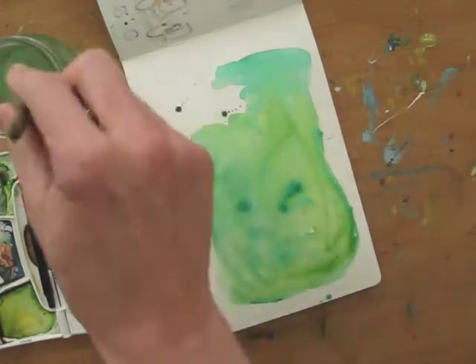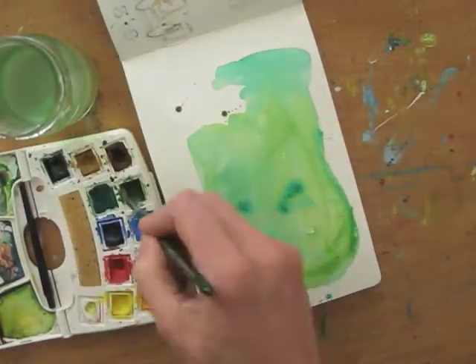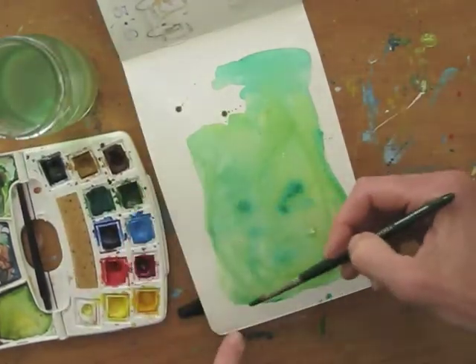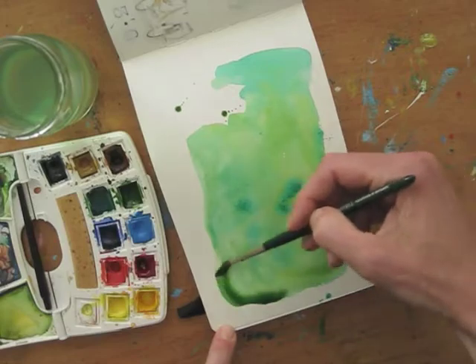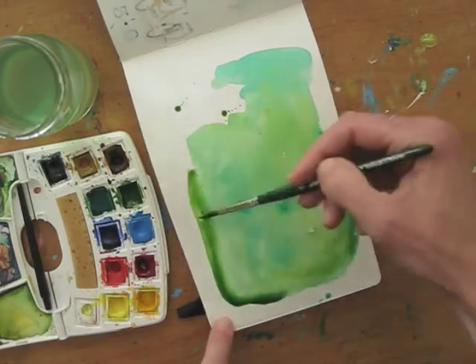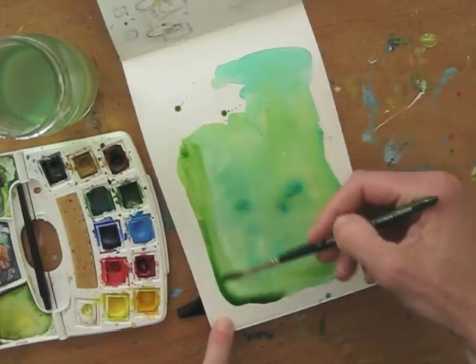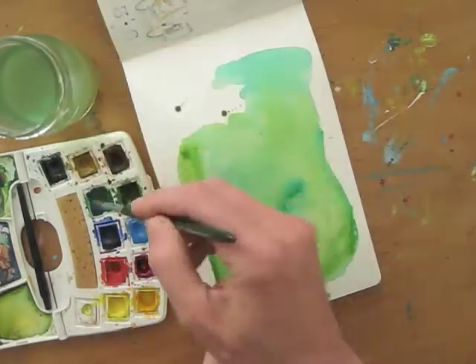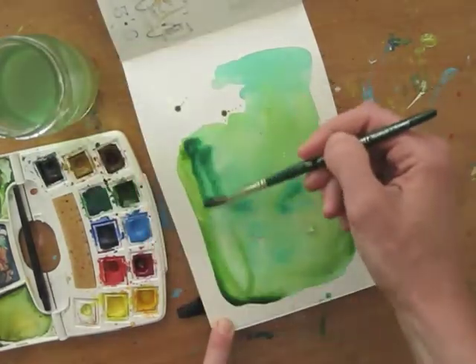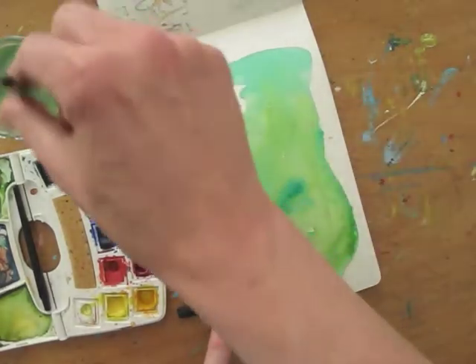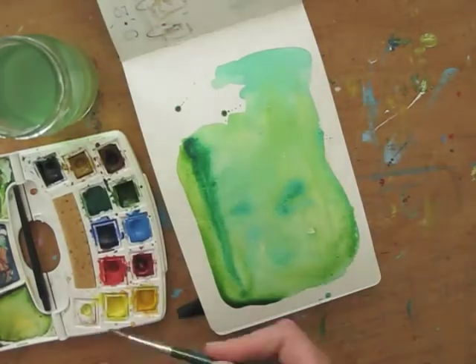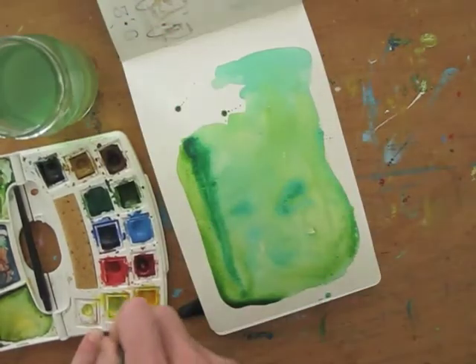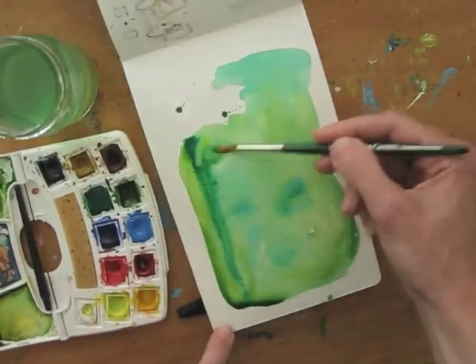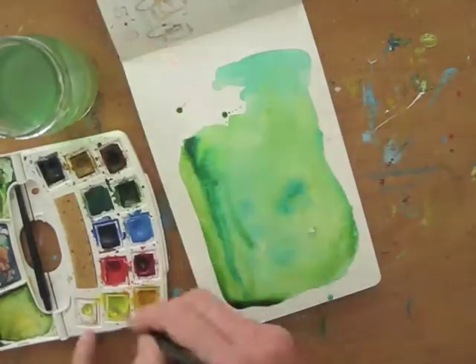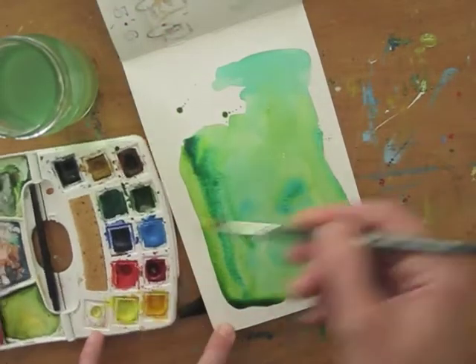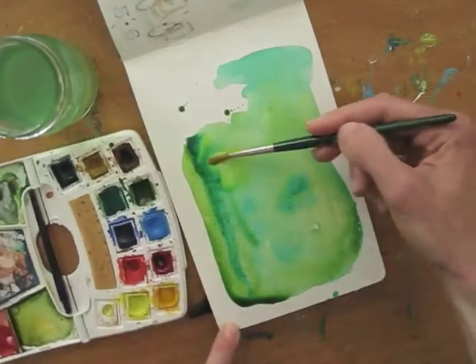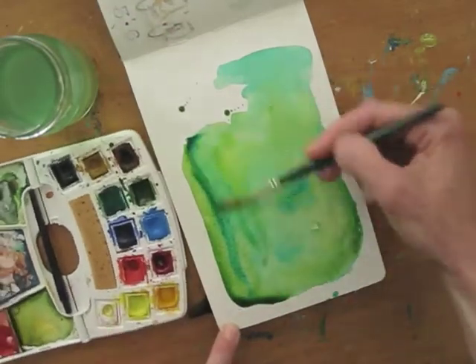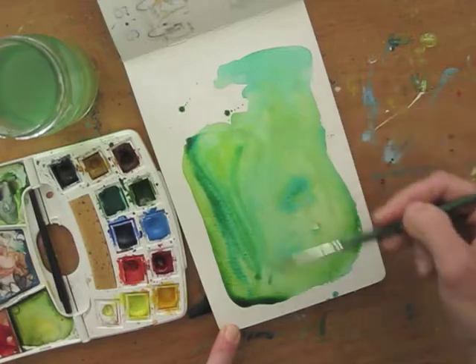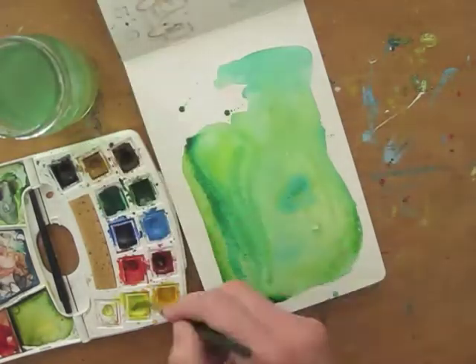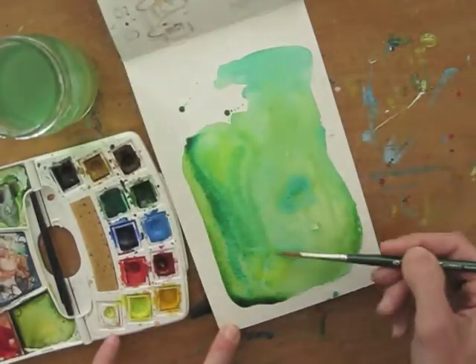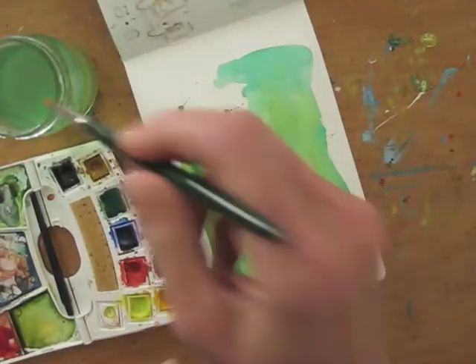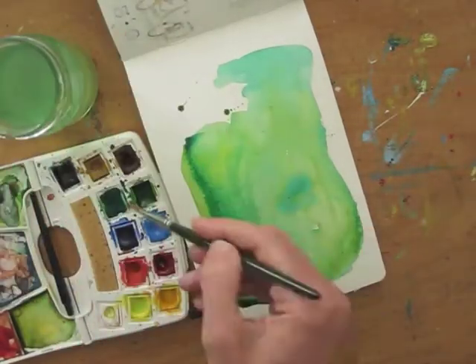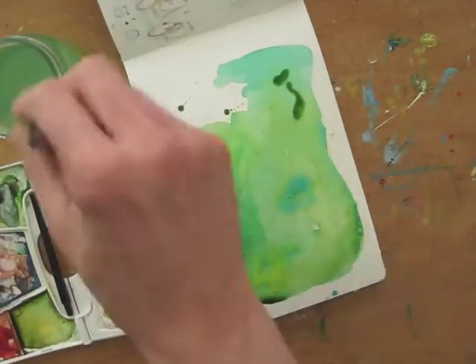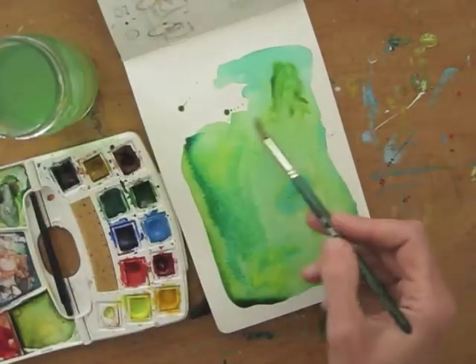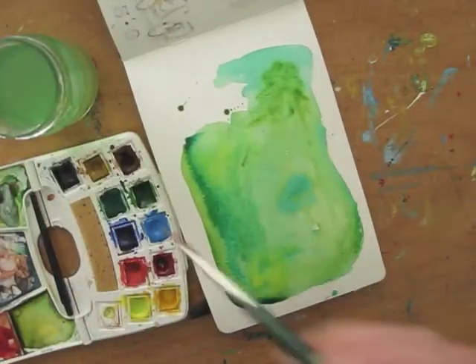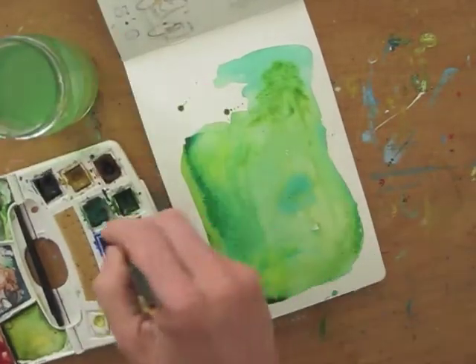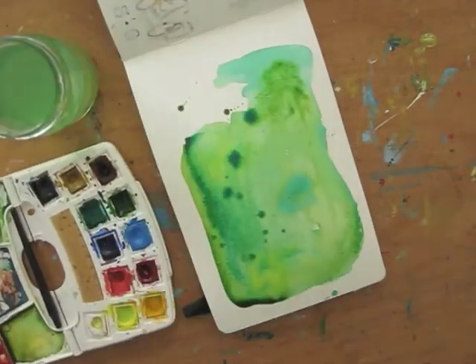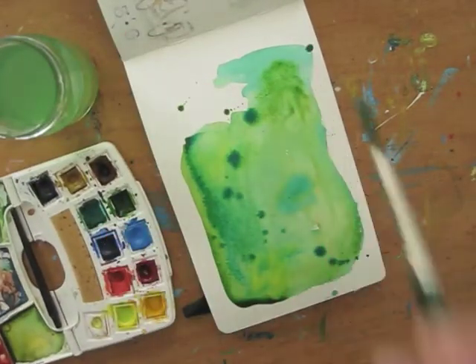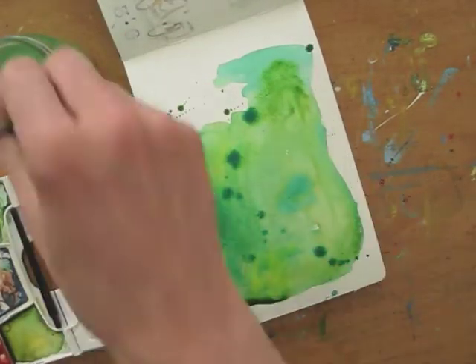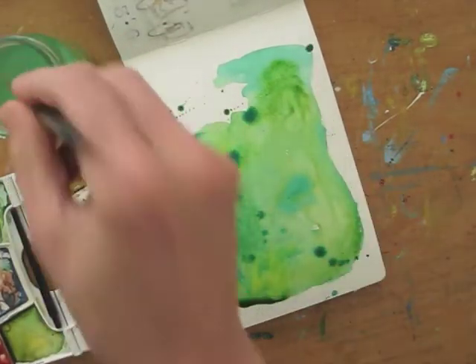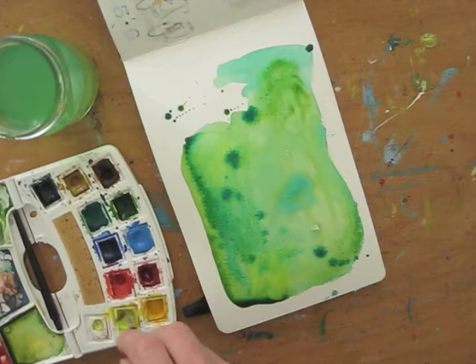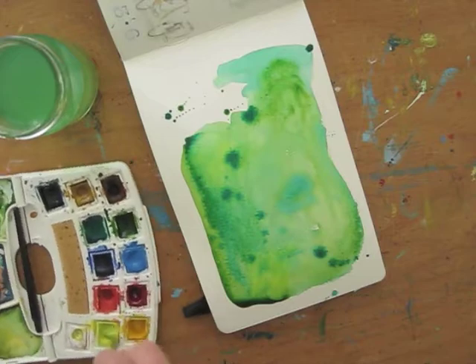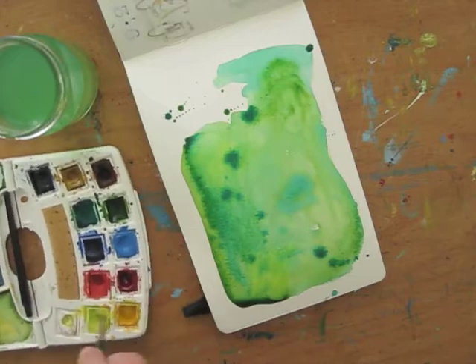Adding more wet paint at the corners will create sharper edges once it's dried. I'm adding just a little bit of yellow for freshness and warmth. And then the fun part — the splashing.